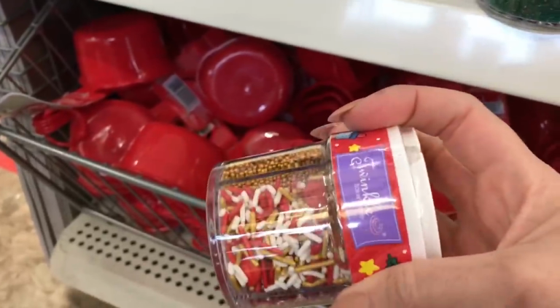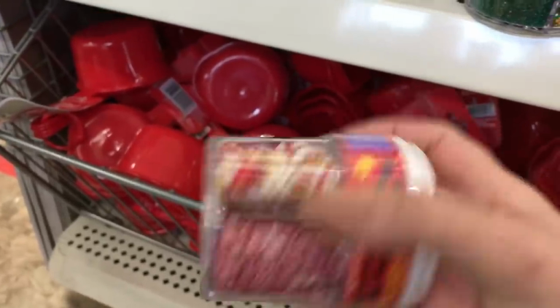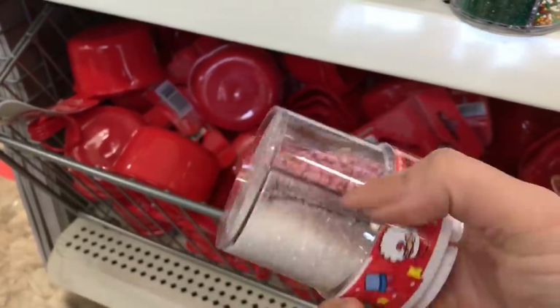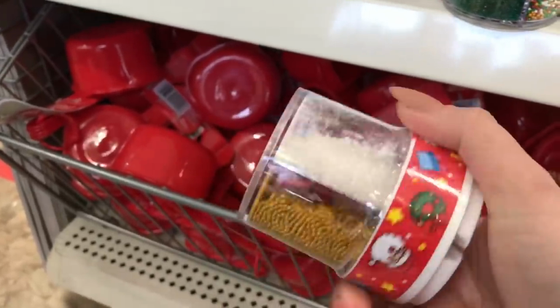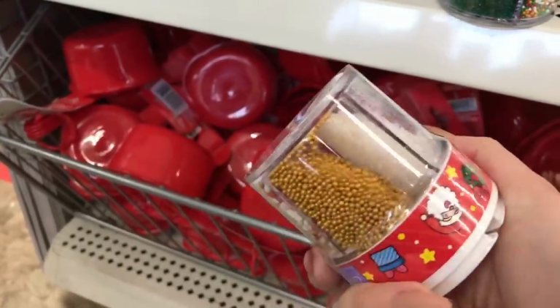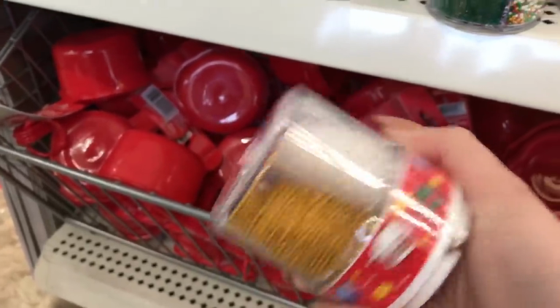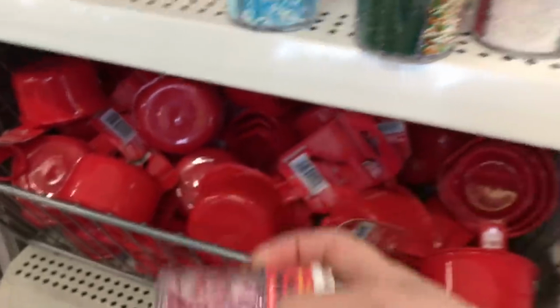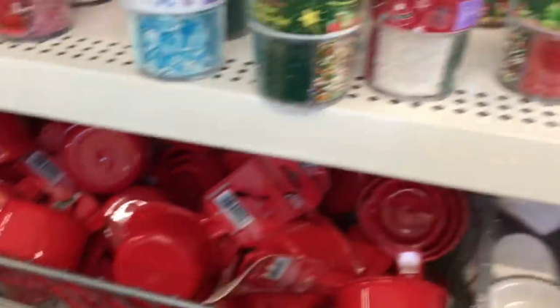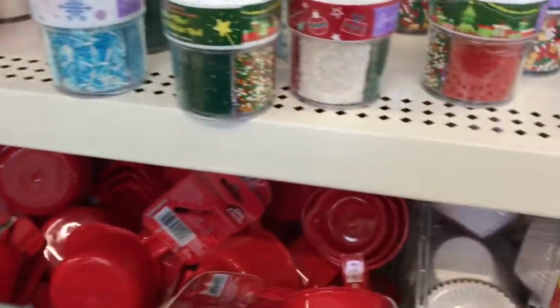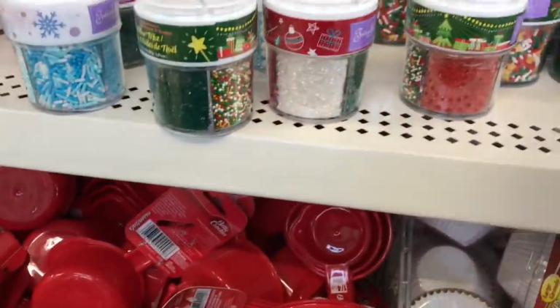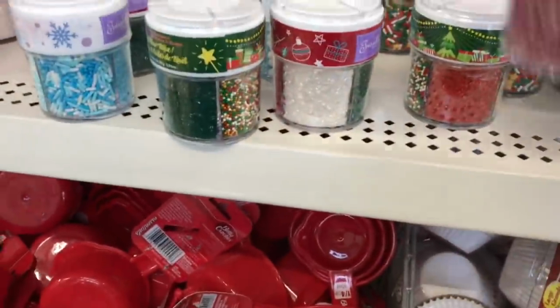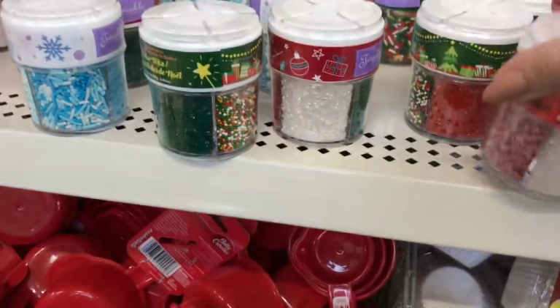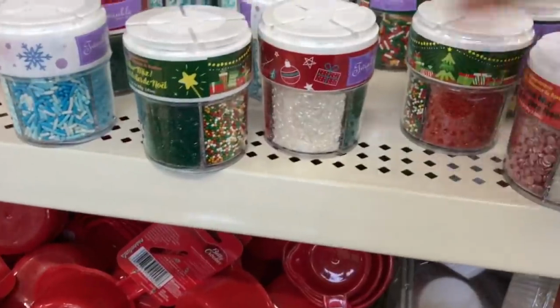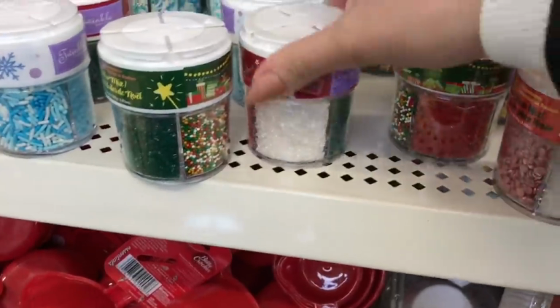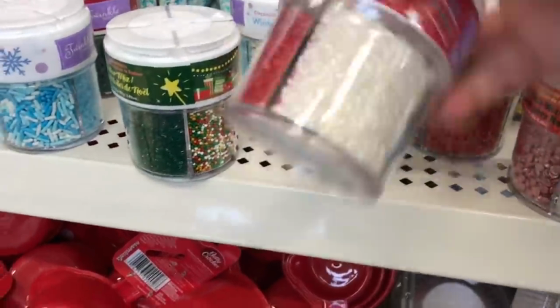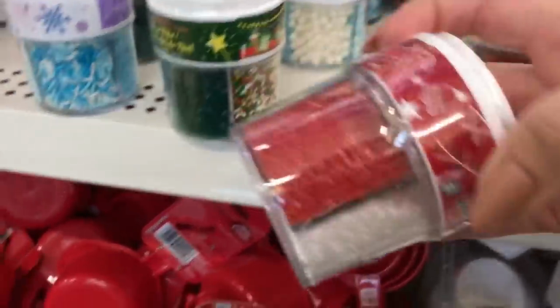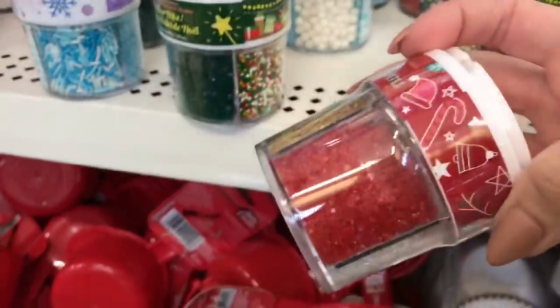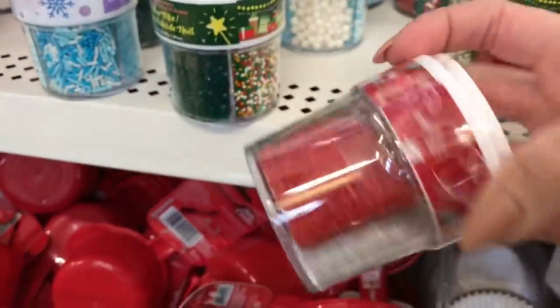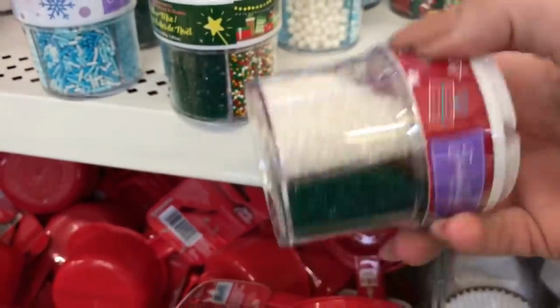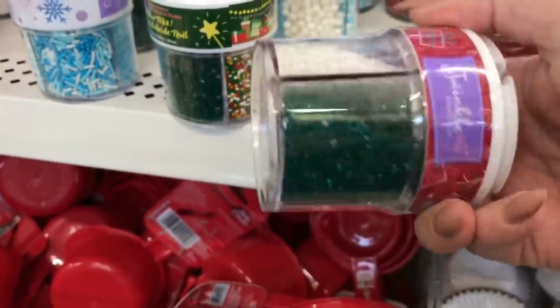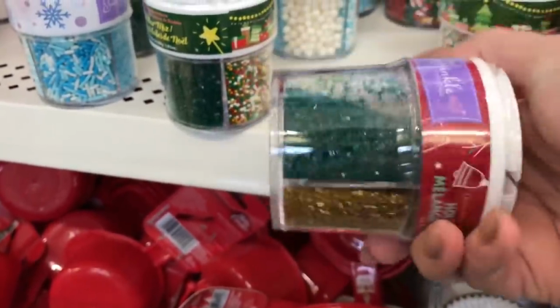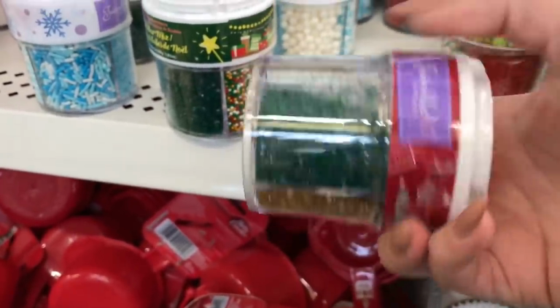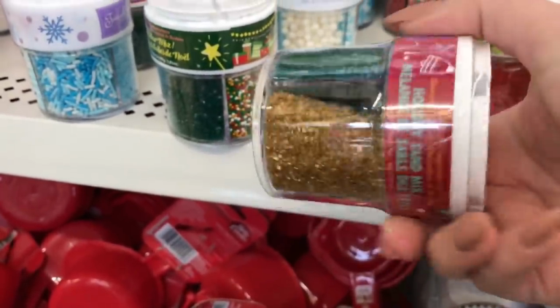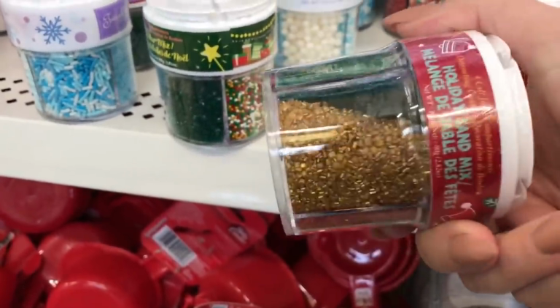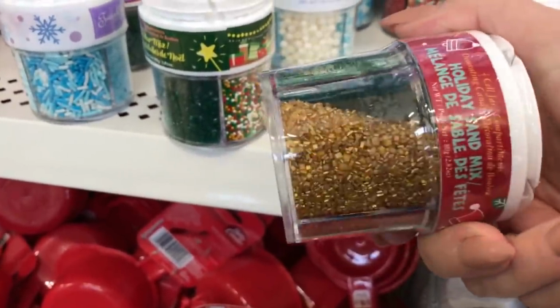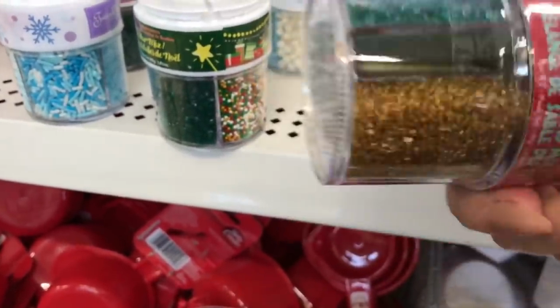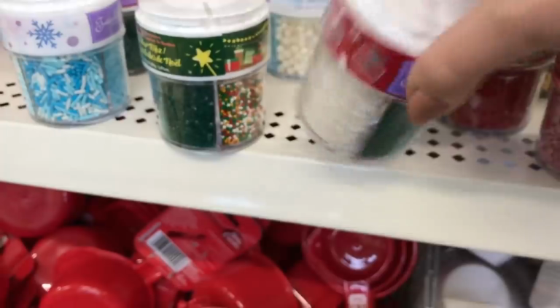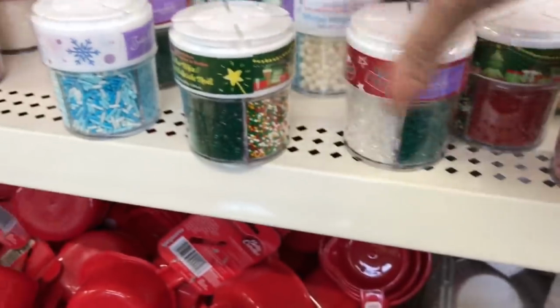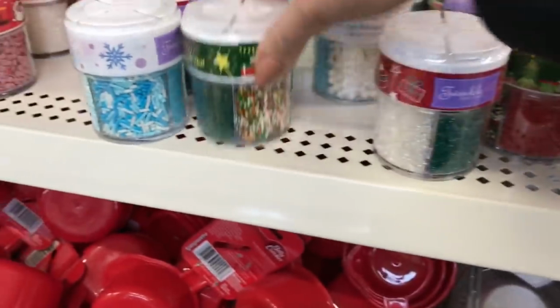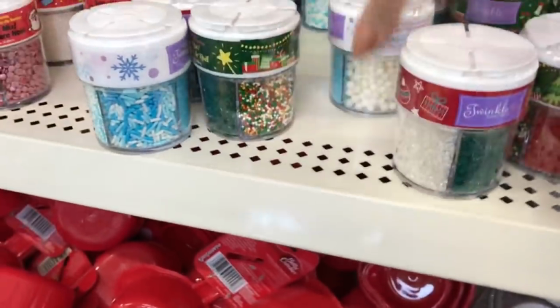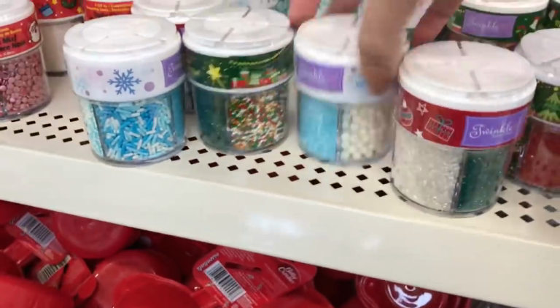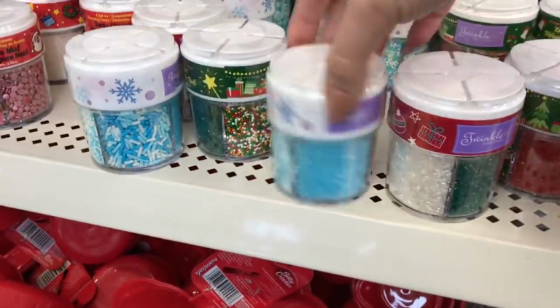I have to grab a couple of these. I'll do some more - maybe make little cake pops and use these for decor.